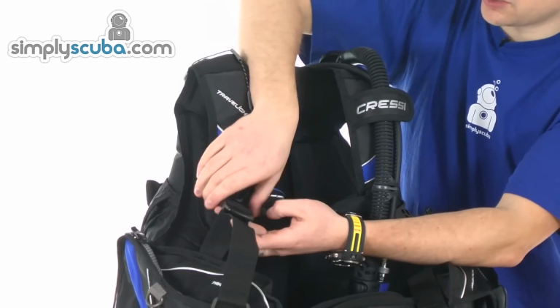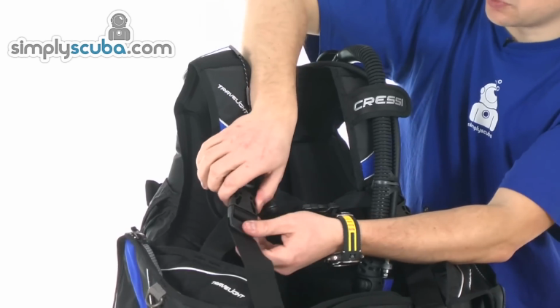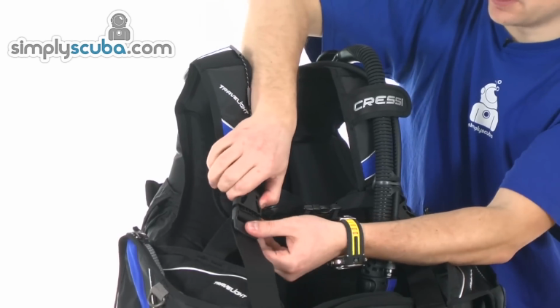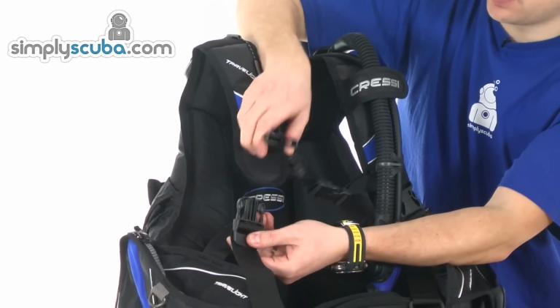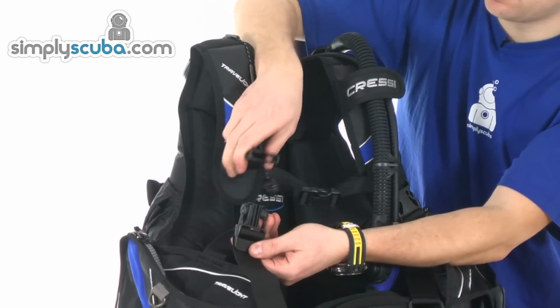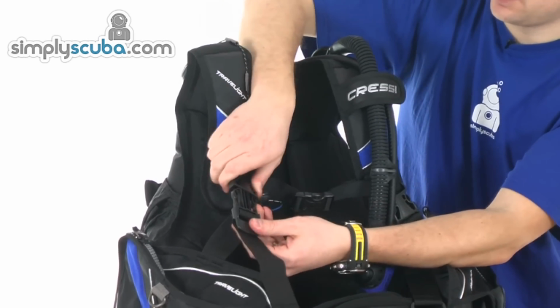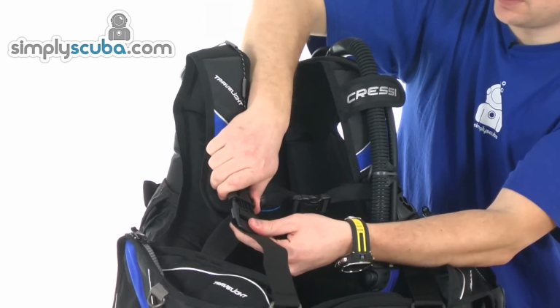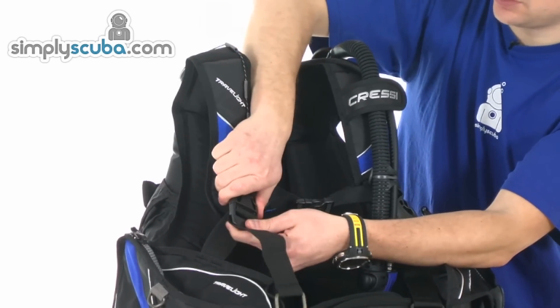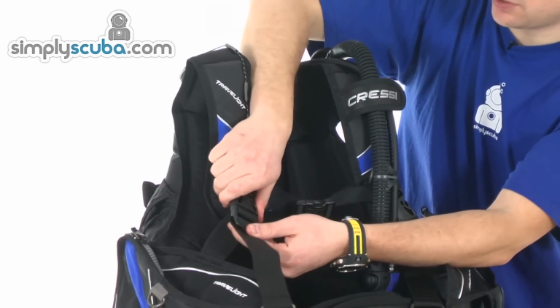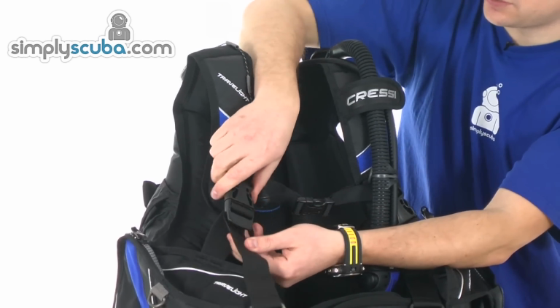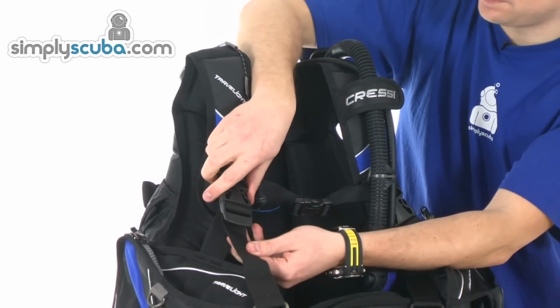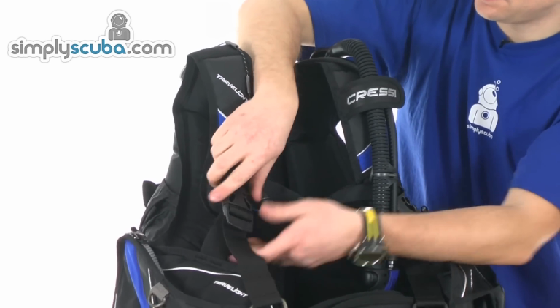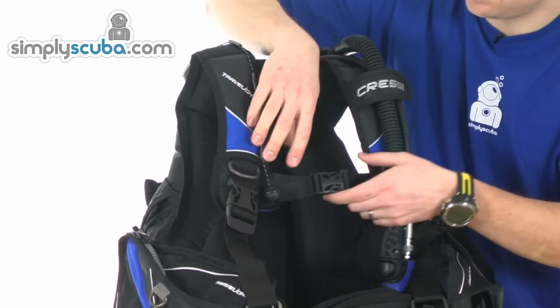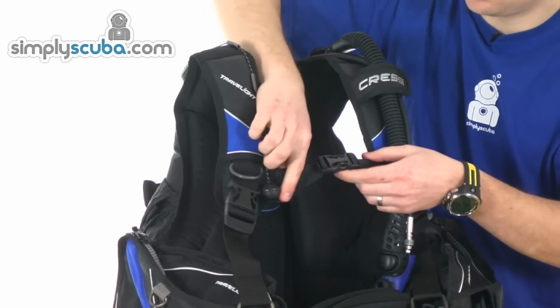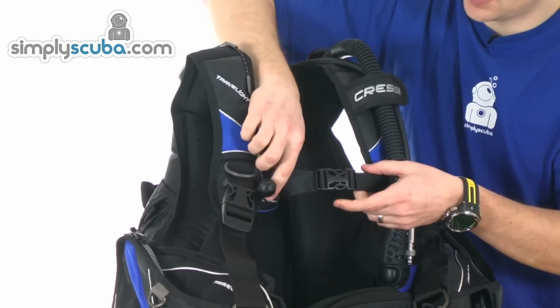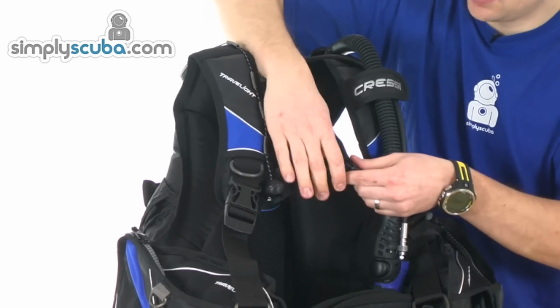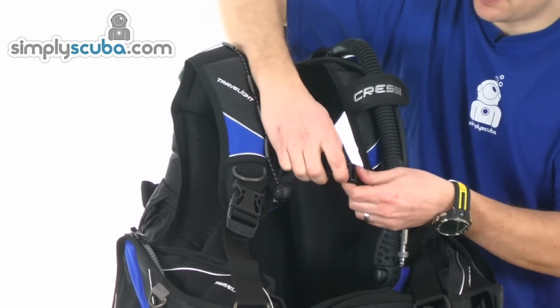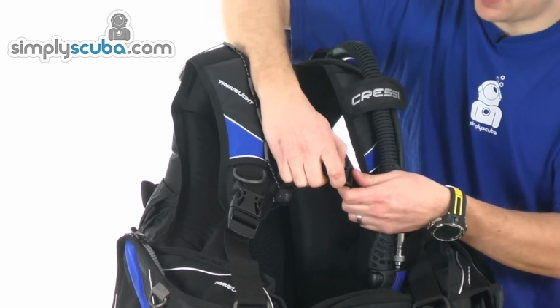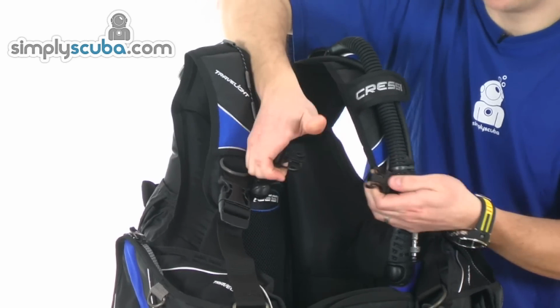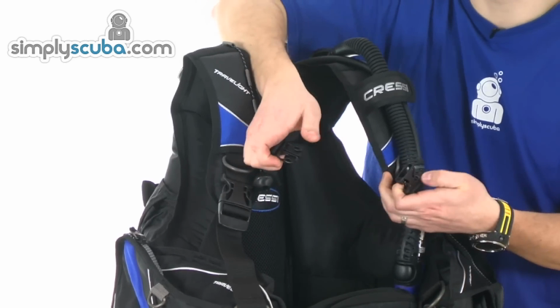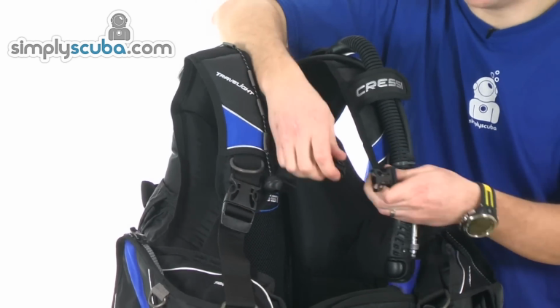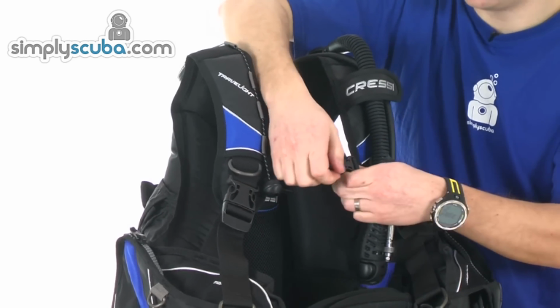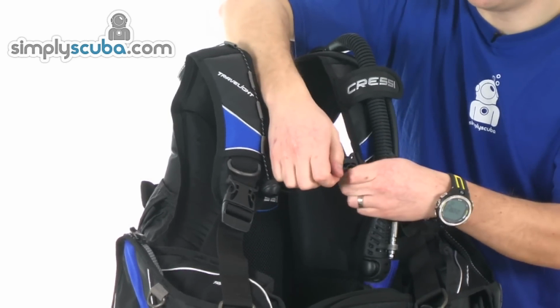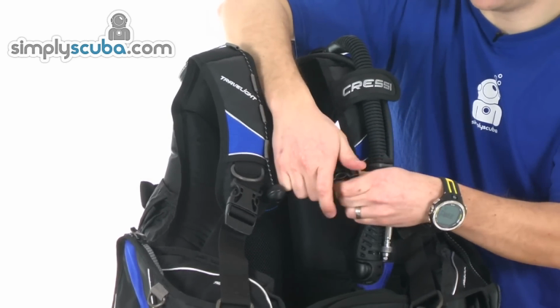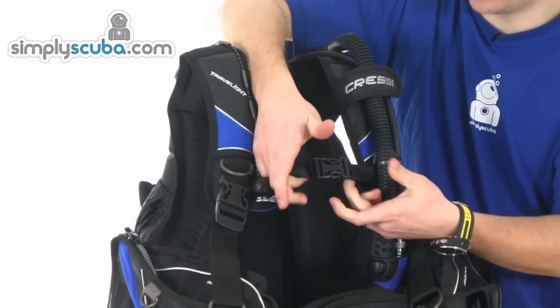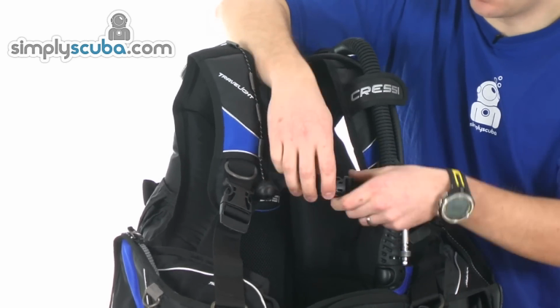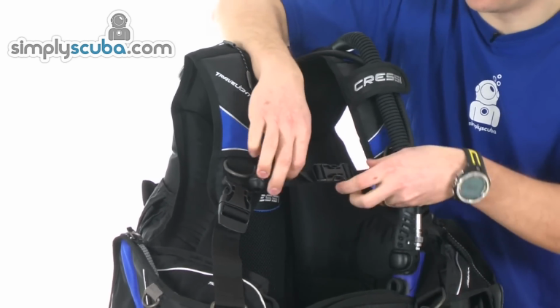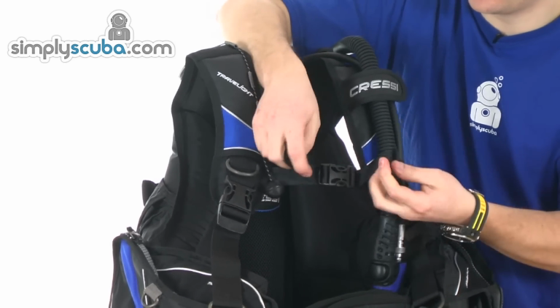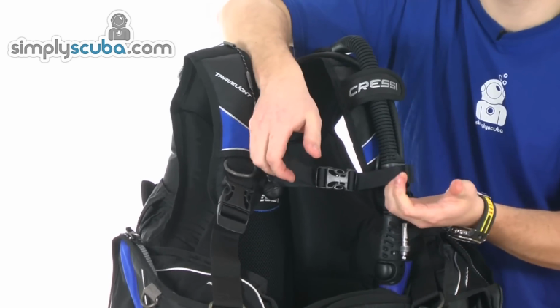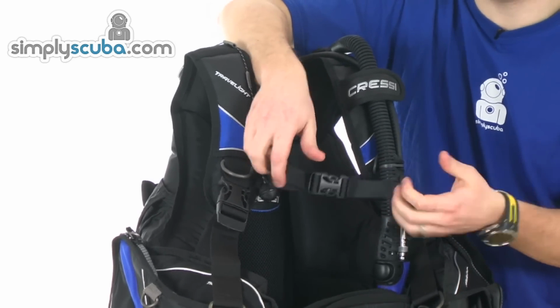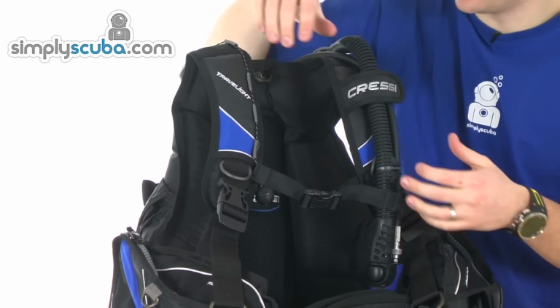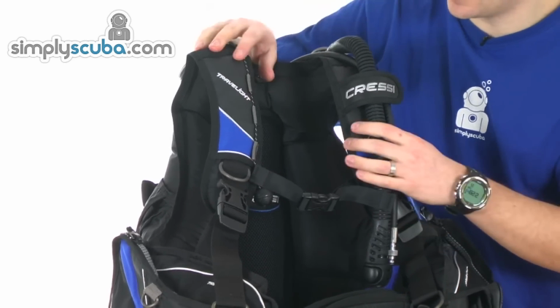Adjustable quick-release buckles for the shoulder harness. Quick-release buckle across the chest, adjustable from both sides, so loads of flexibility in there.